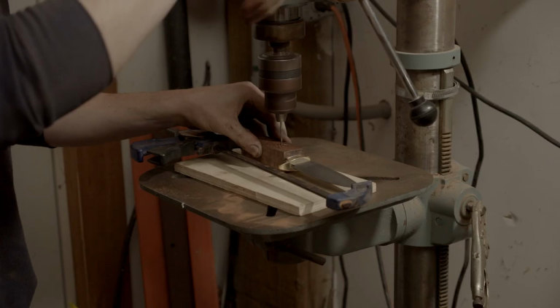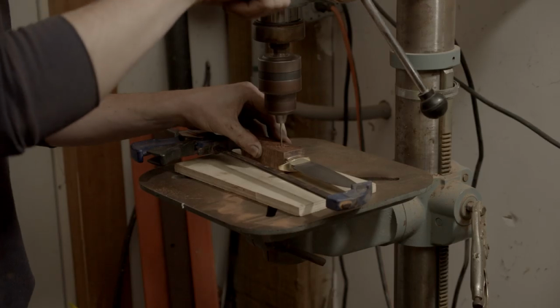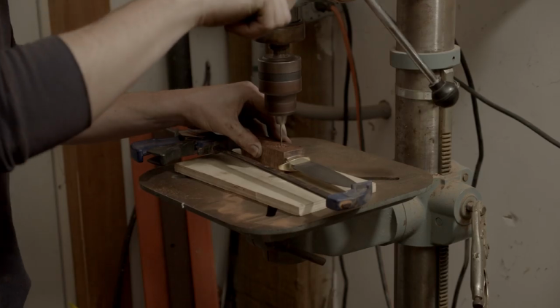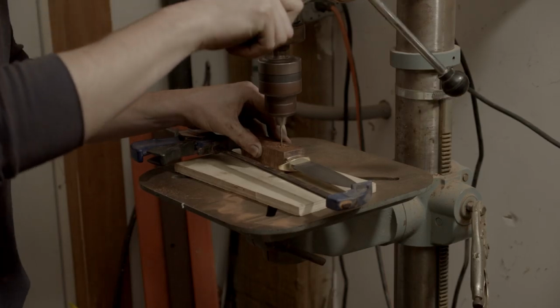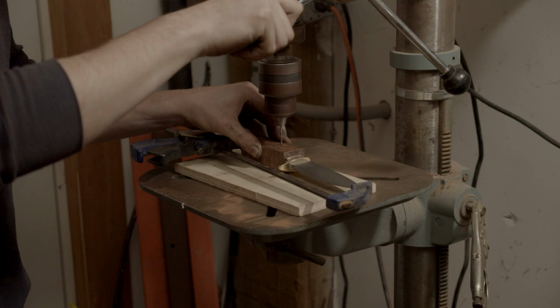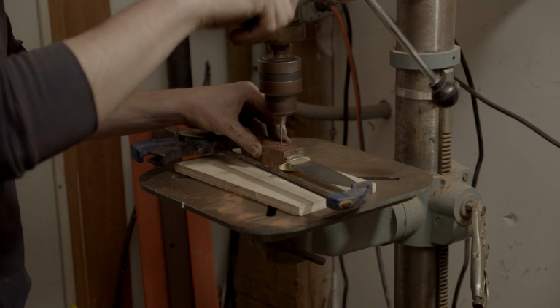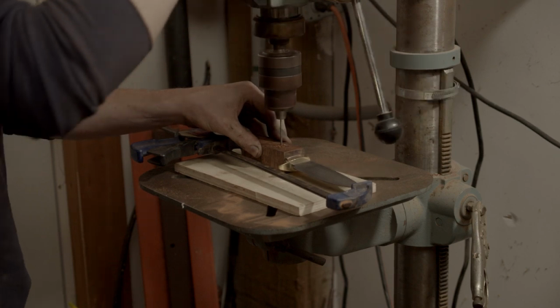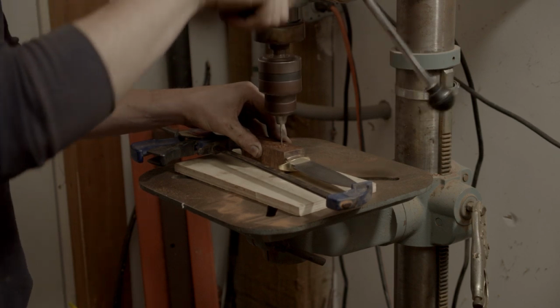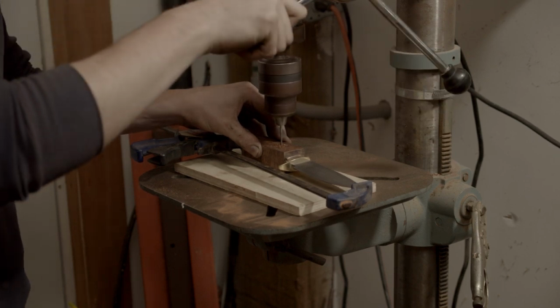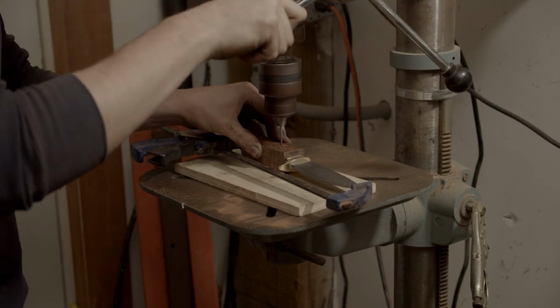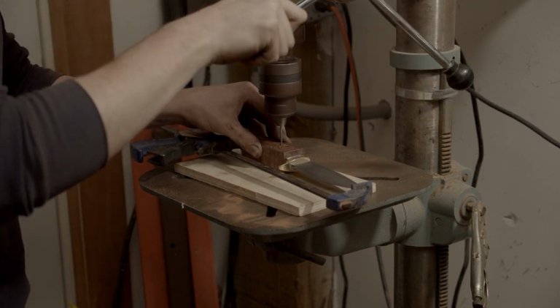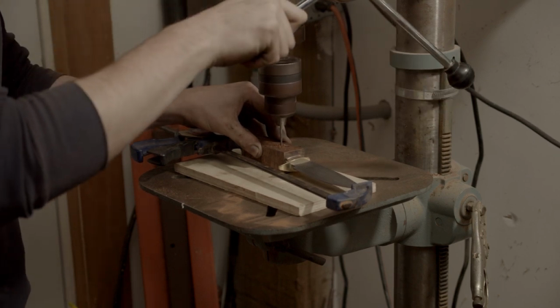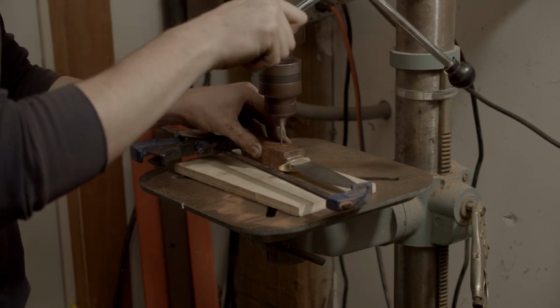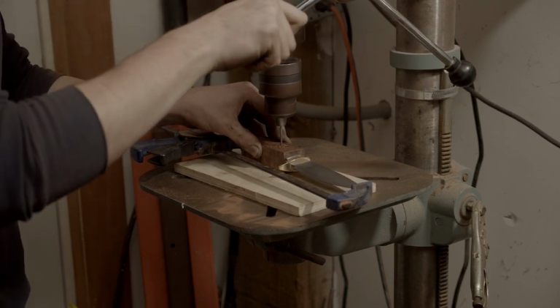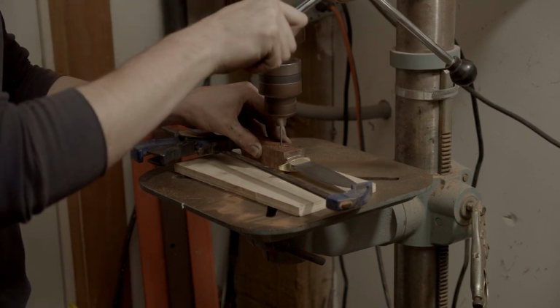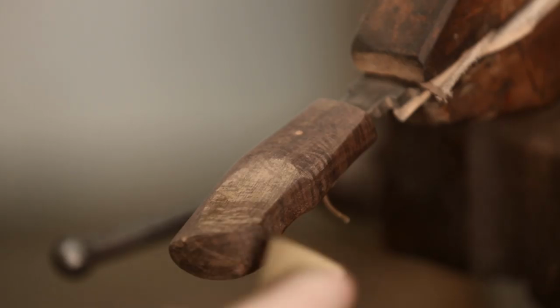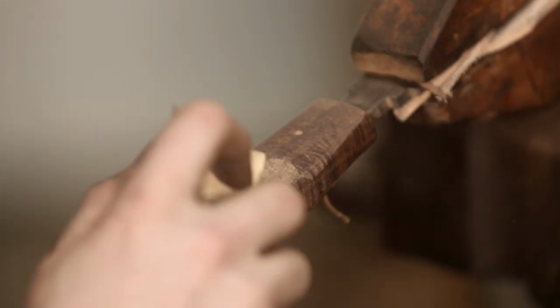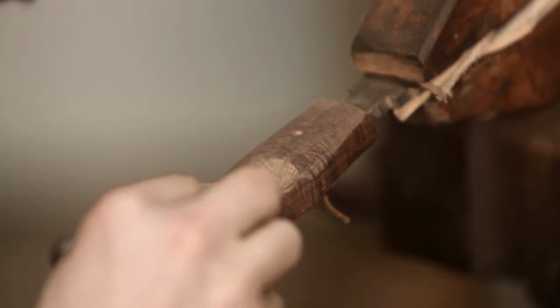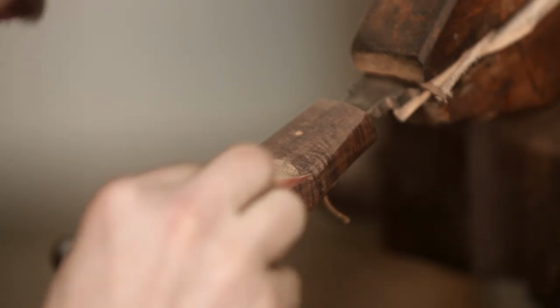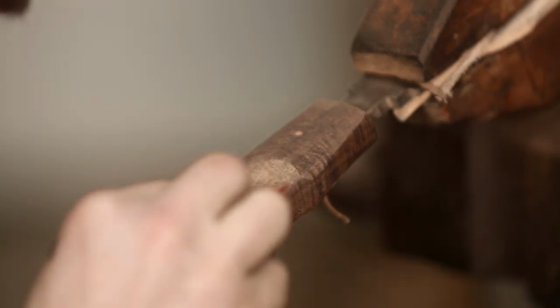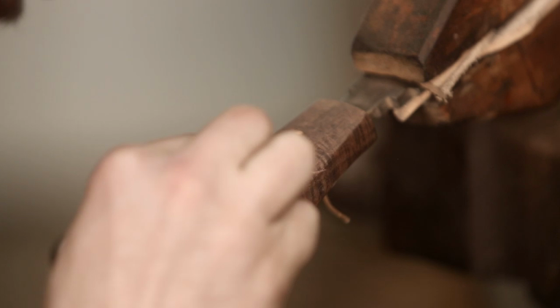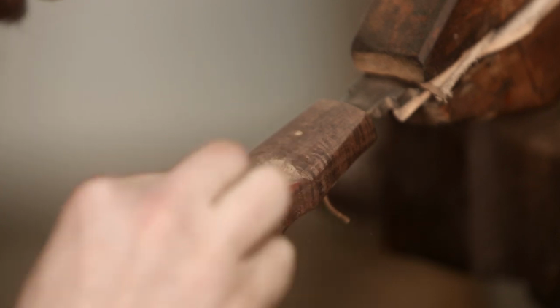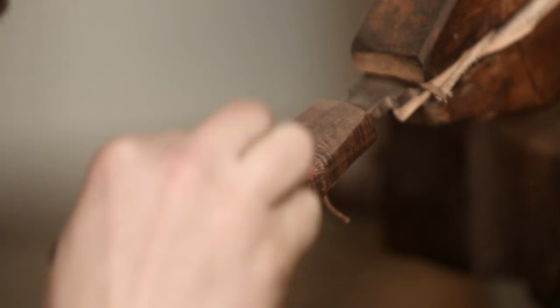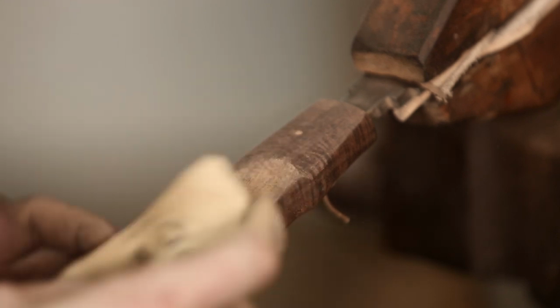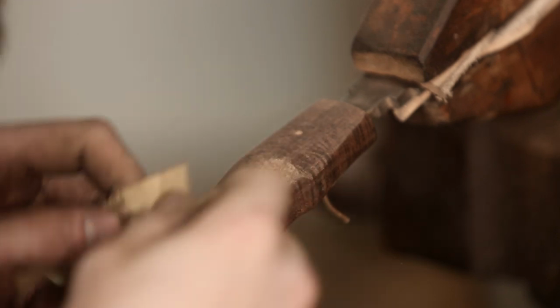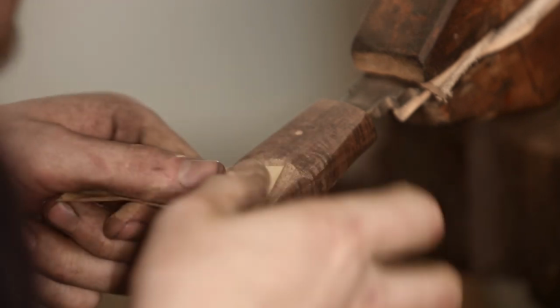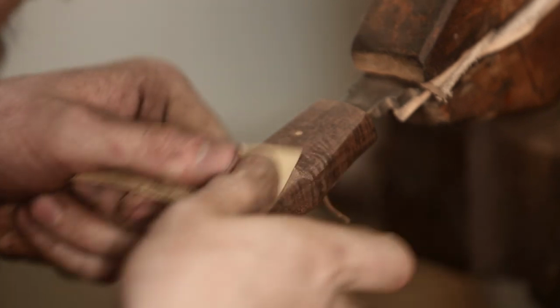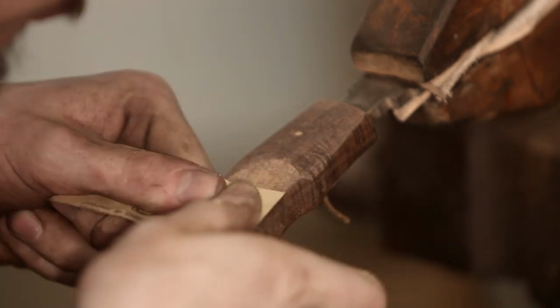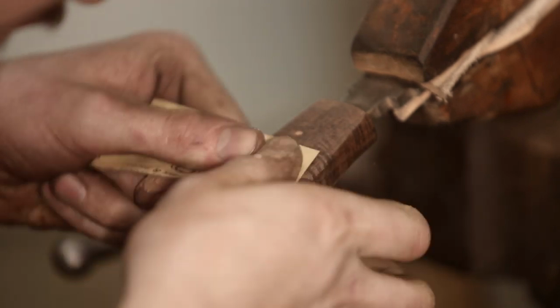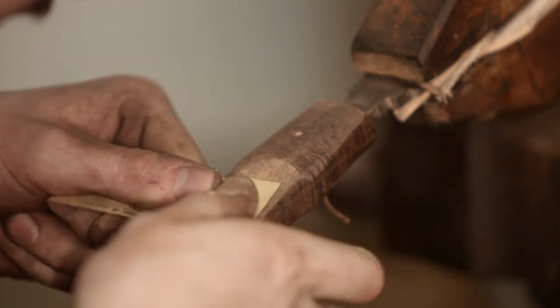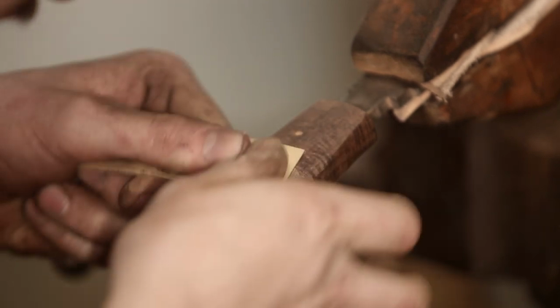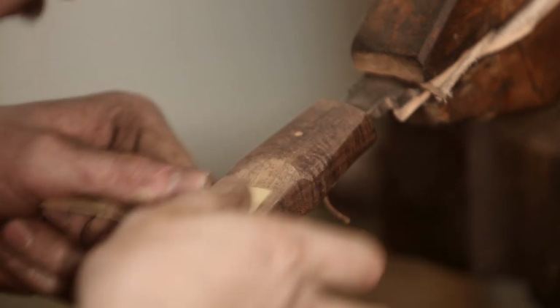I'm drilling my pin hole while my block is still square, because if I don't then it'll be off center. And now more hand sanding.